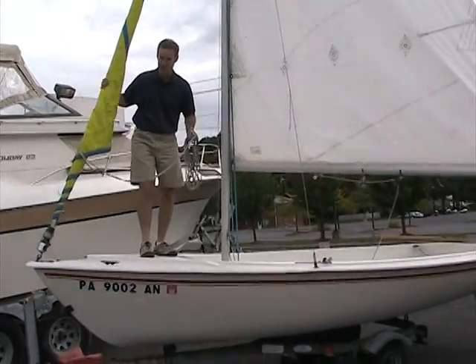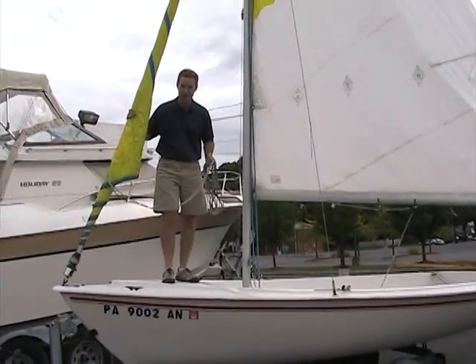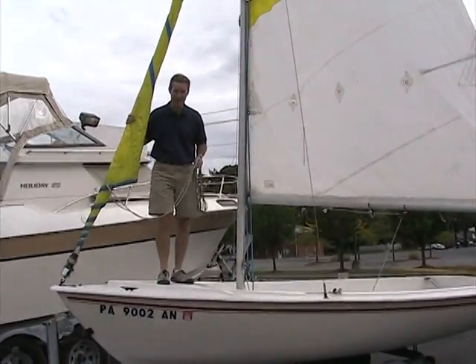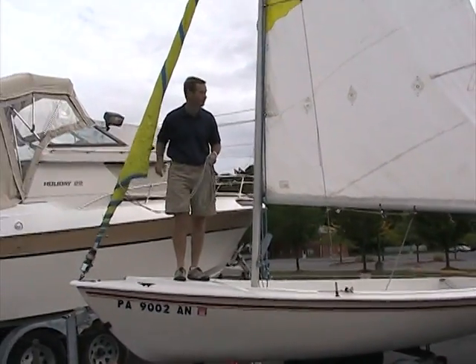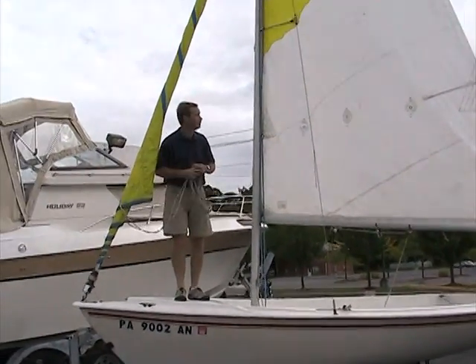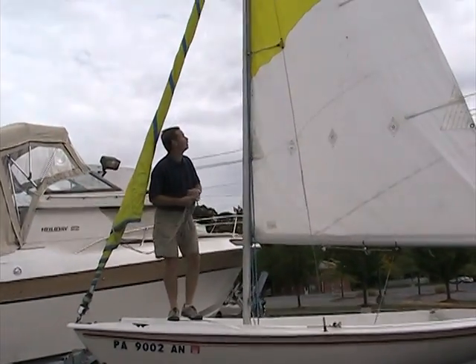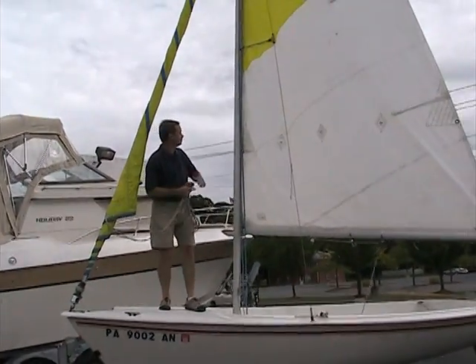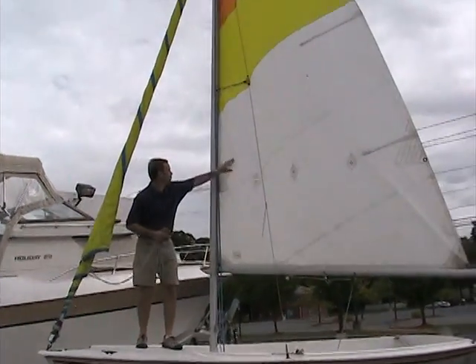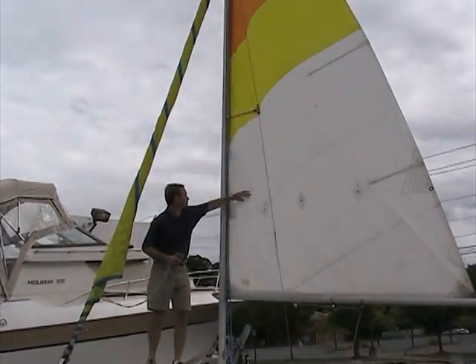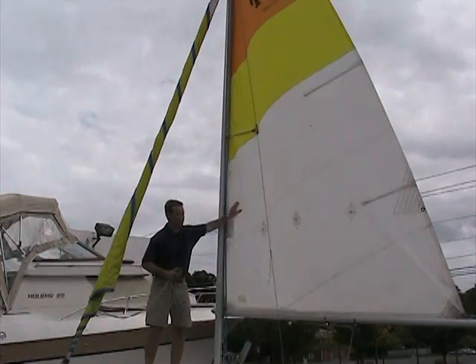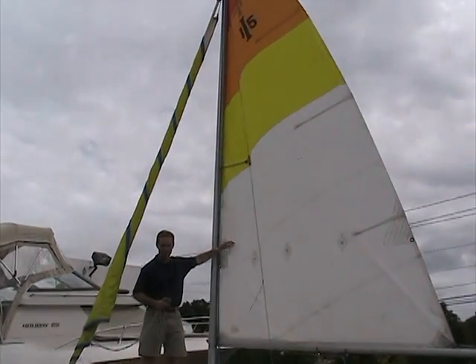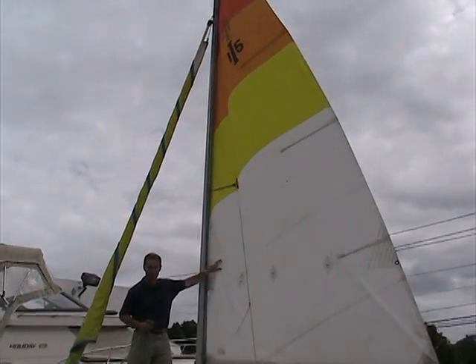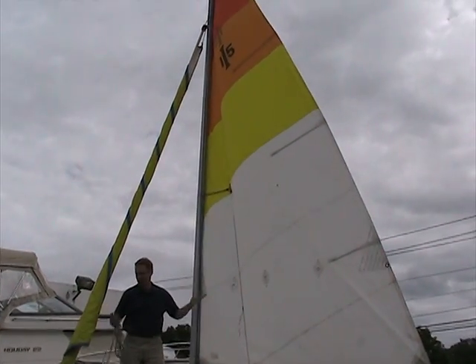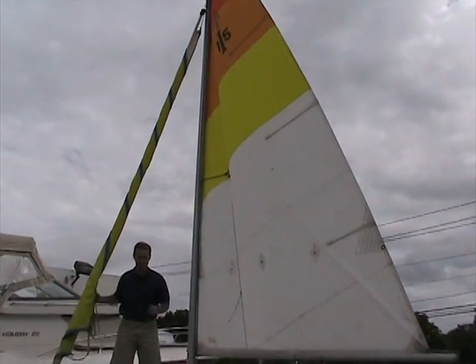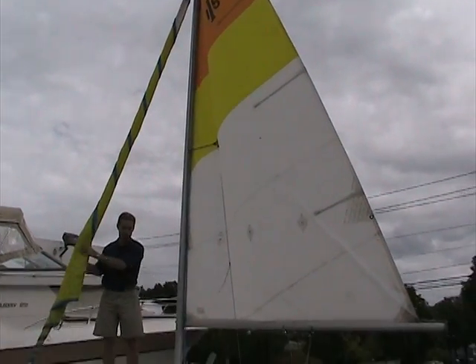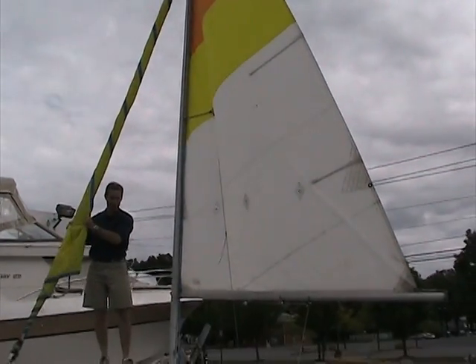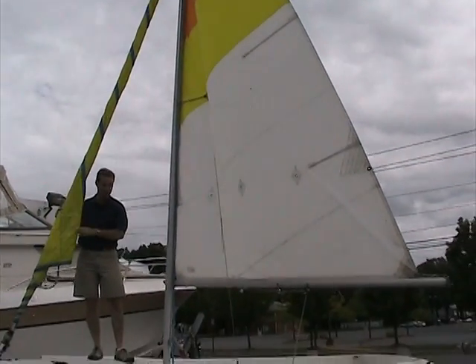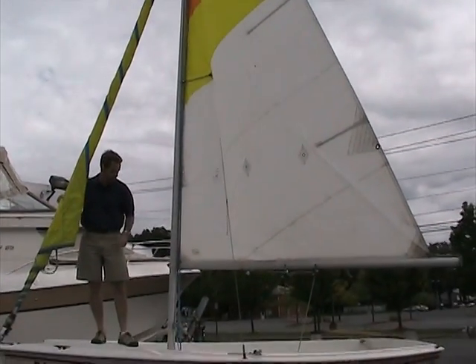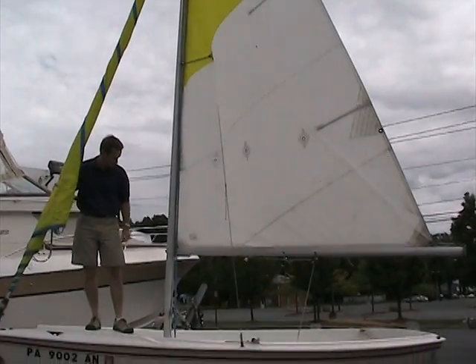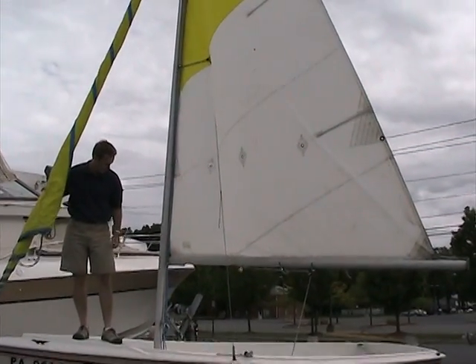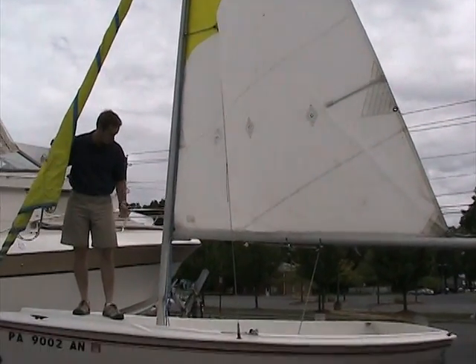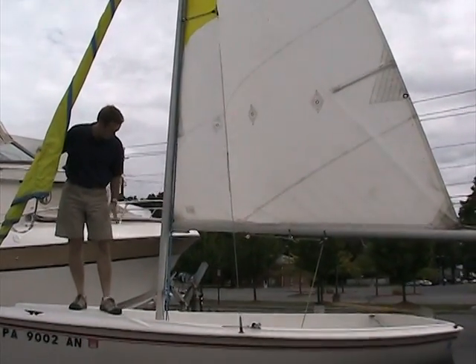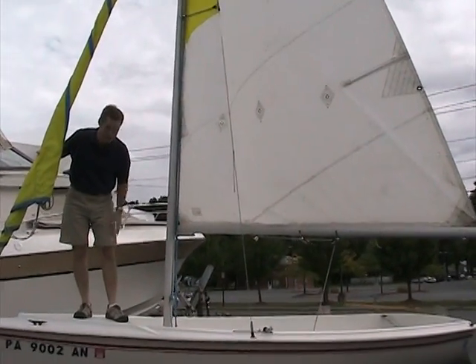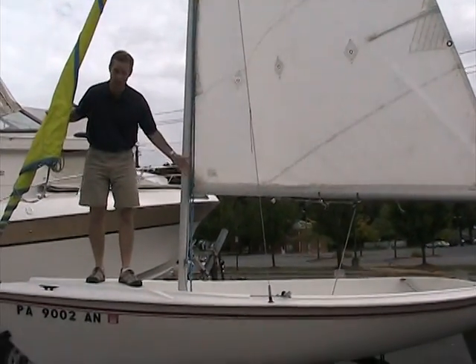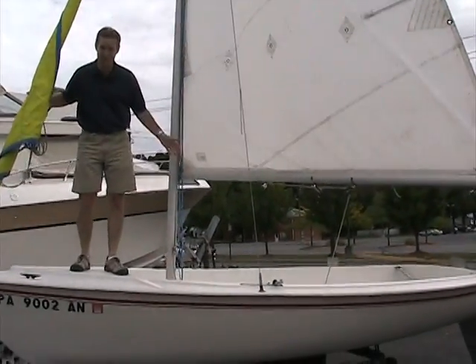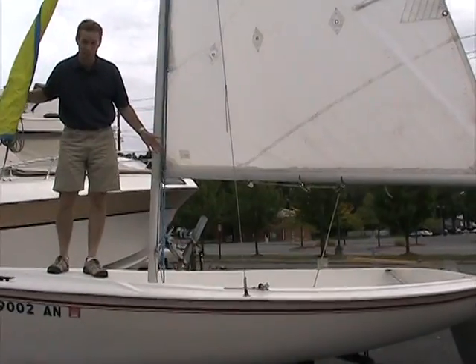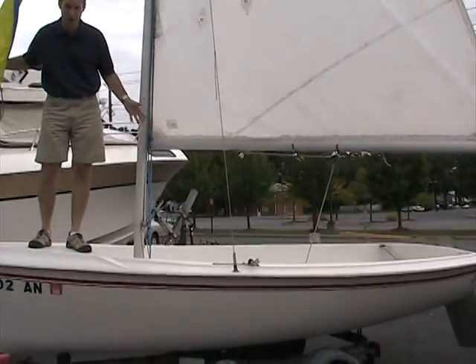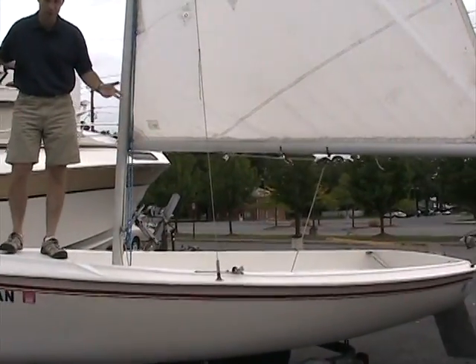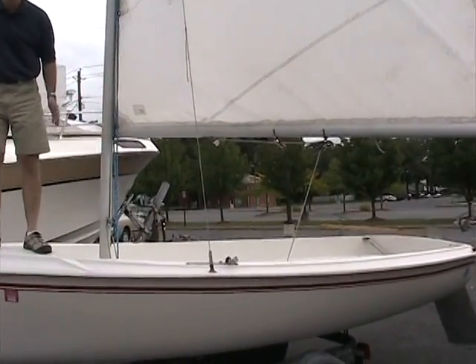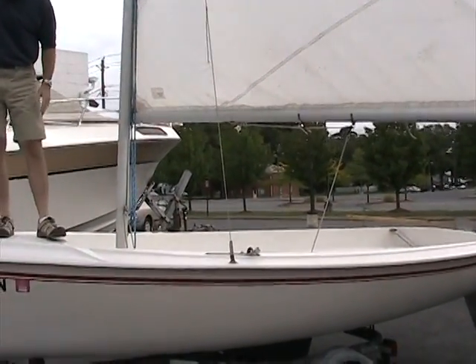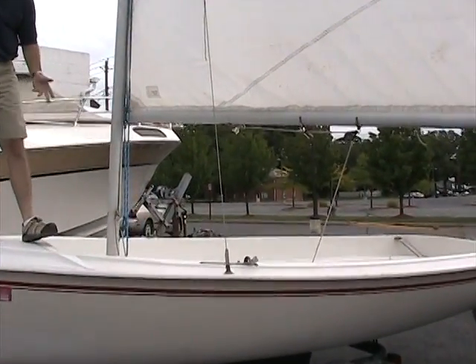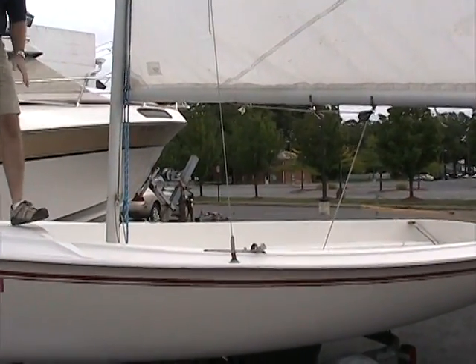Sails are in nice condition. Clean them up a little bit, but the sails are nice and taut. It's got a working centerboard — a drop centerboard.